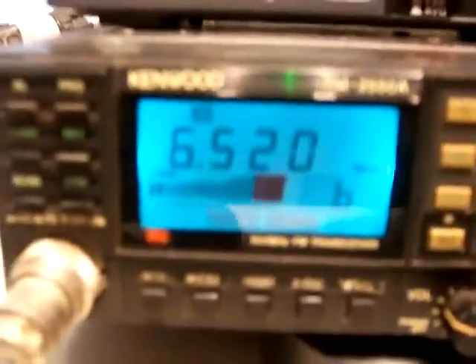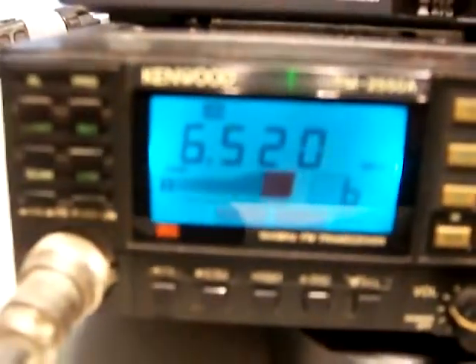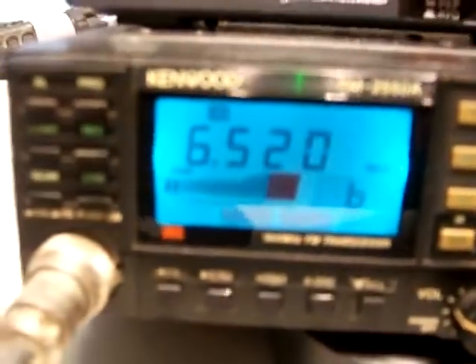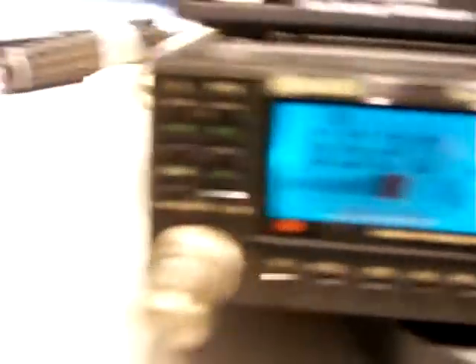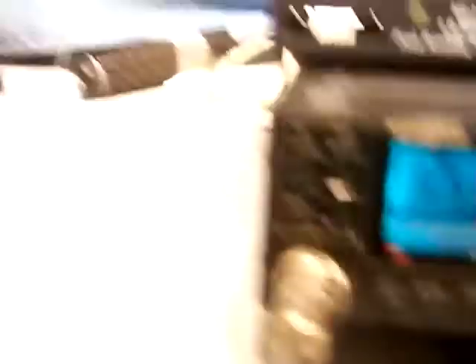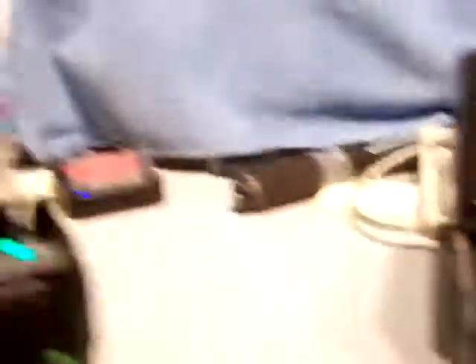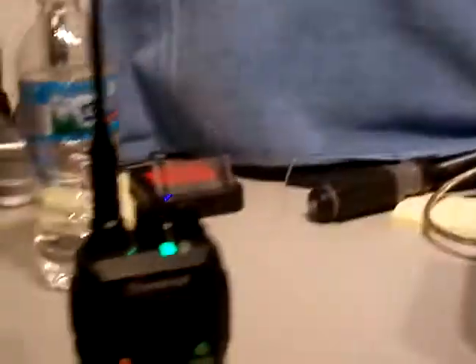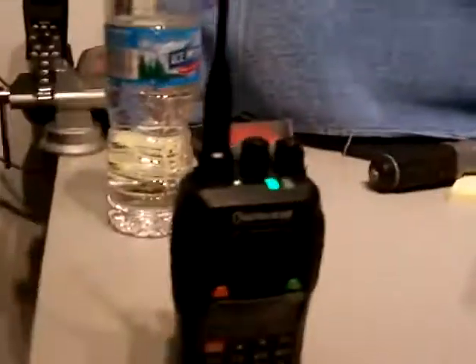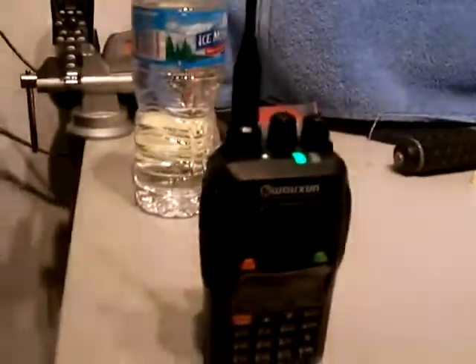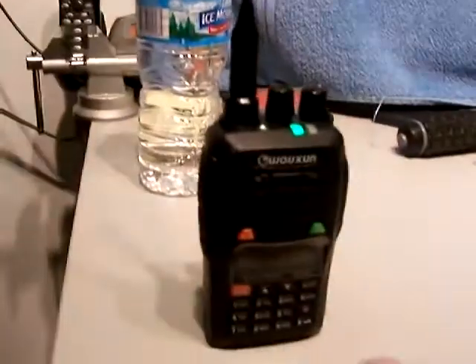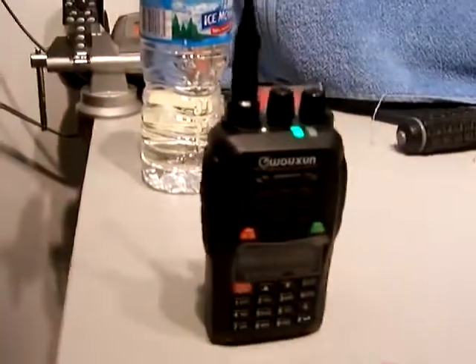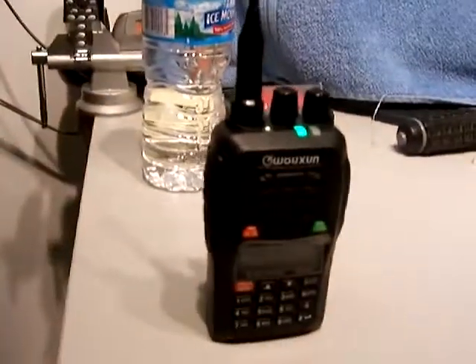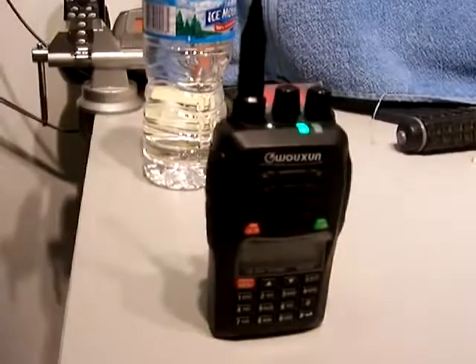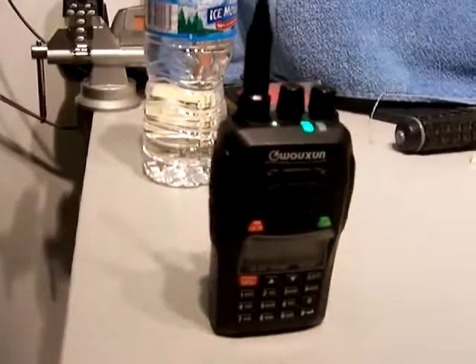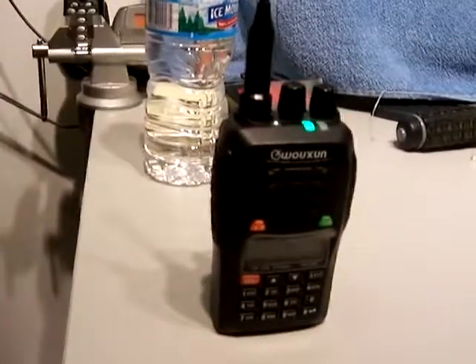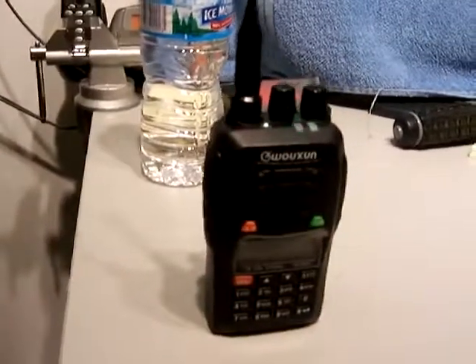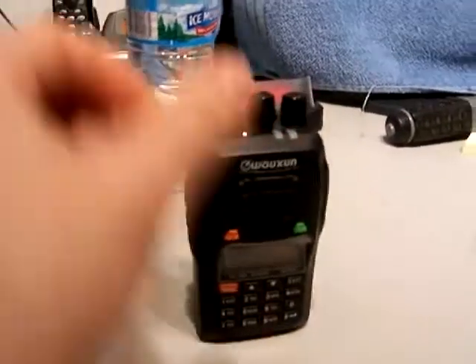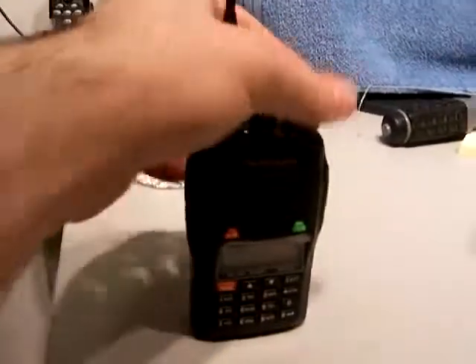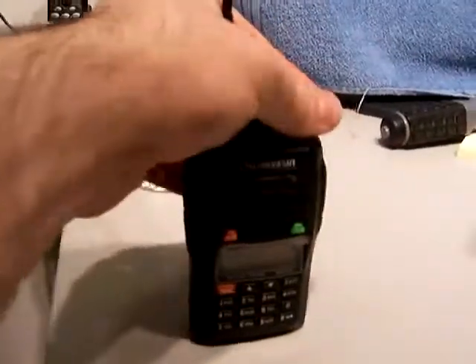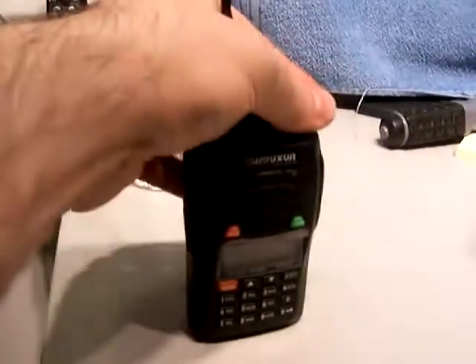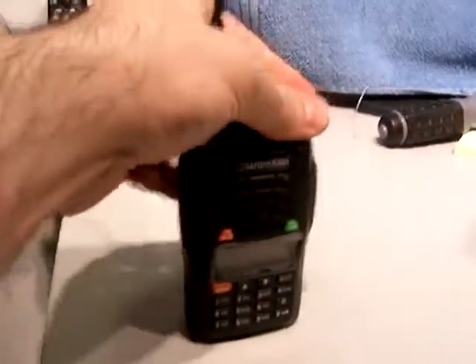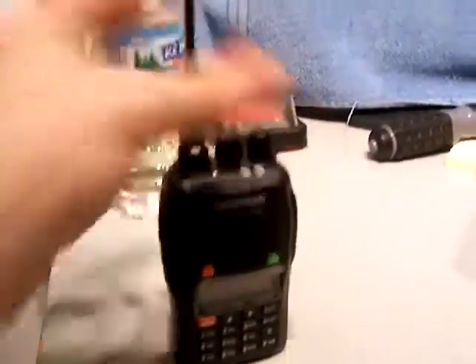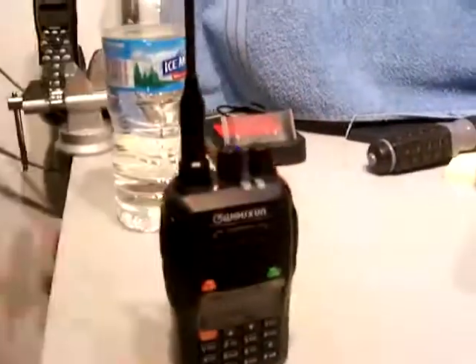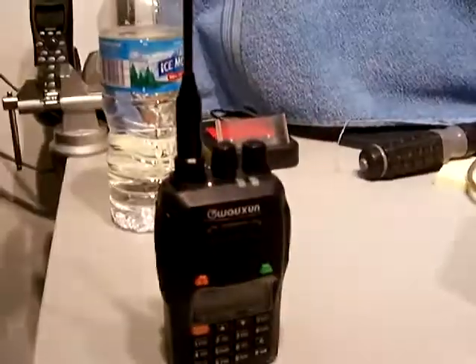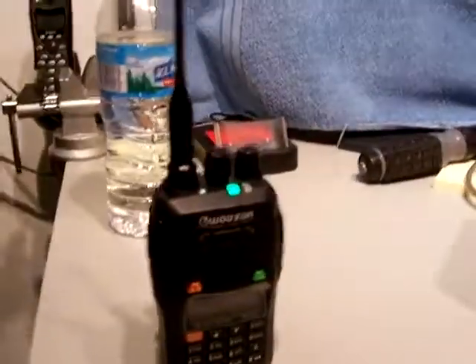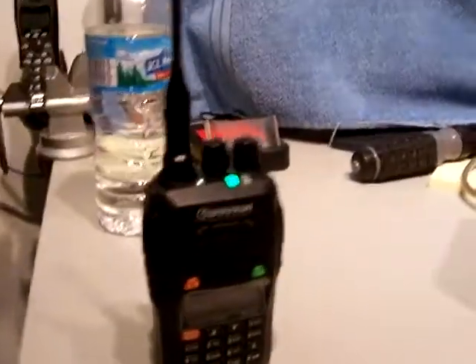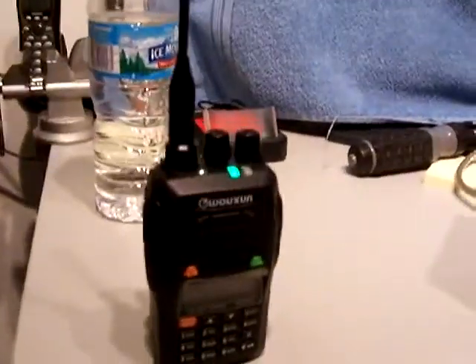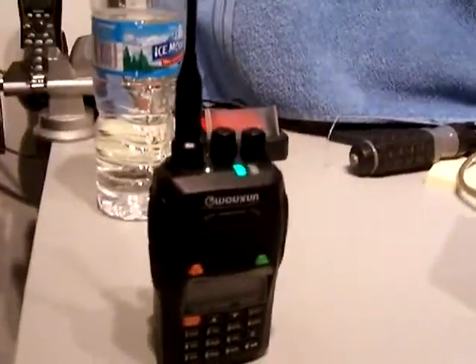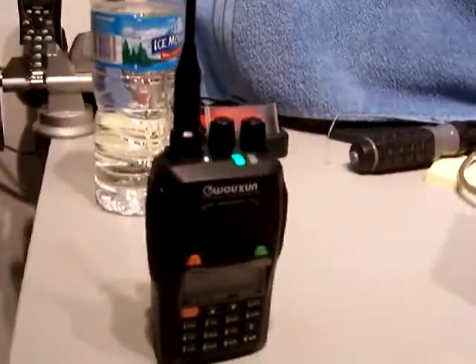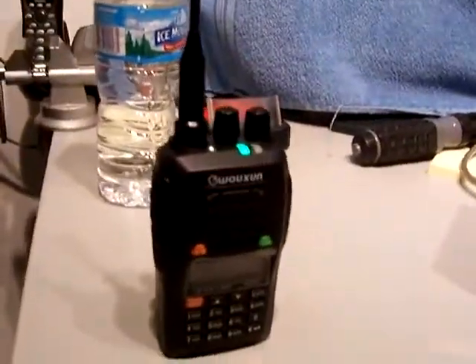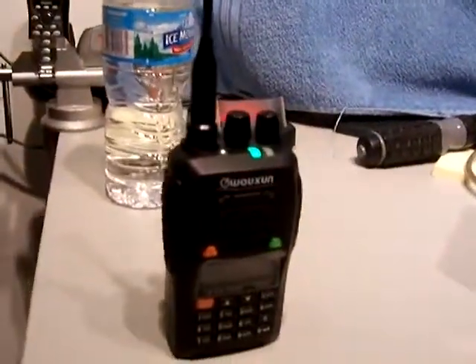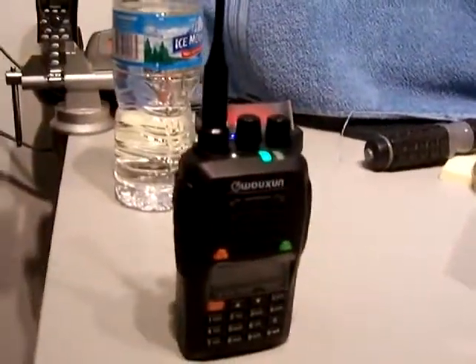Let's see if we're passing audio here. I got an HT which is not included in the auction, just so you can see that there's some audio passing through. 1, 2, 1, 2. Test, test, test.